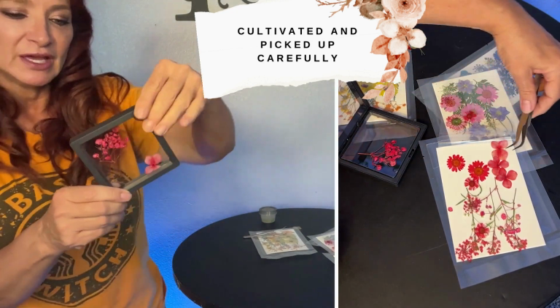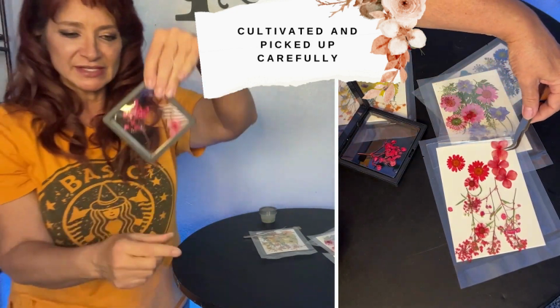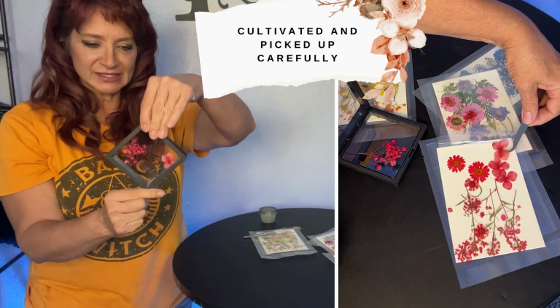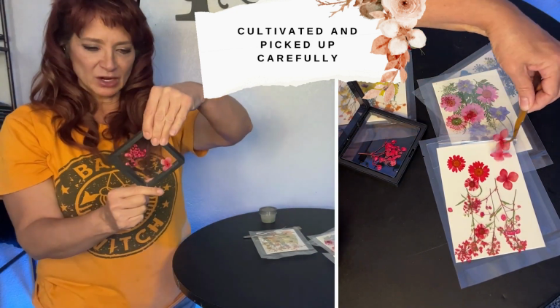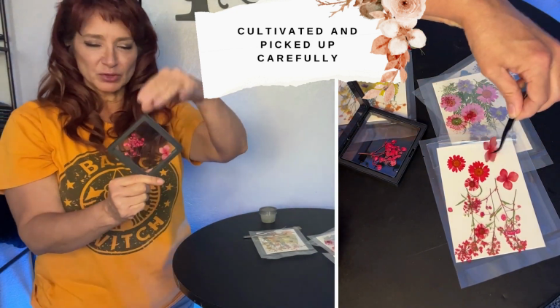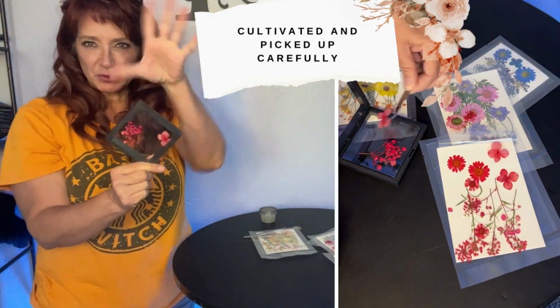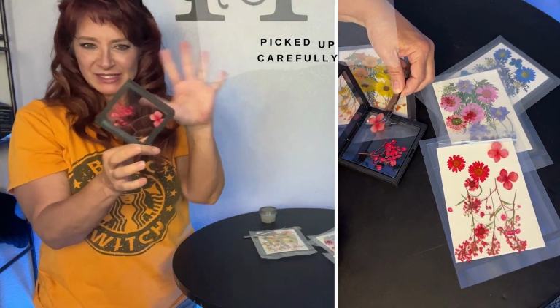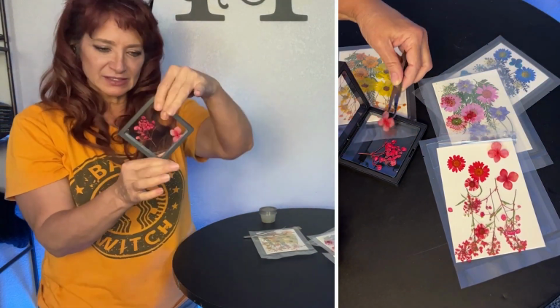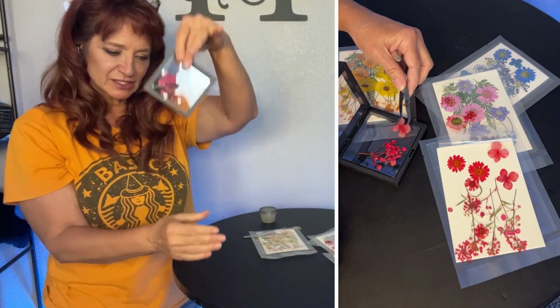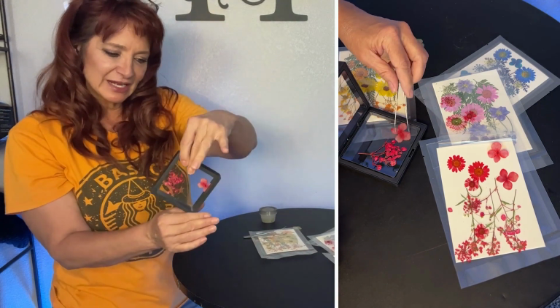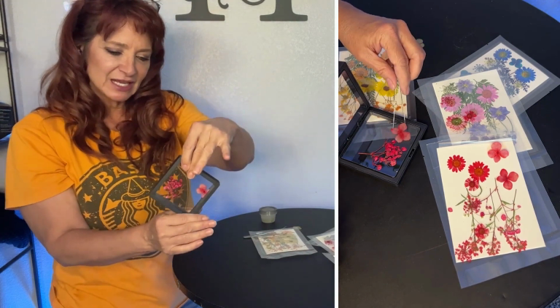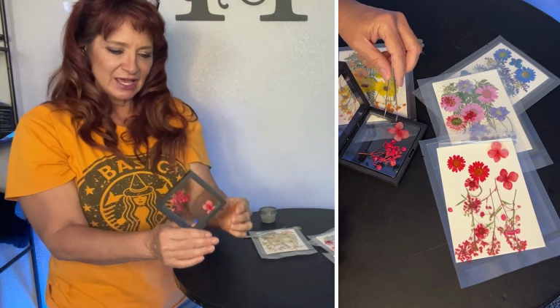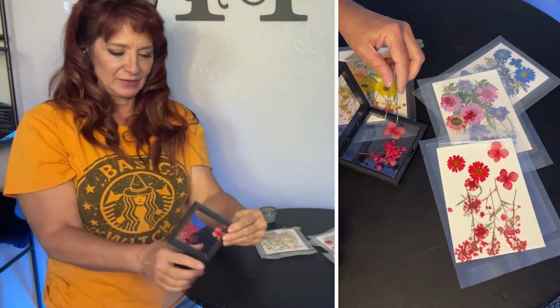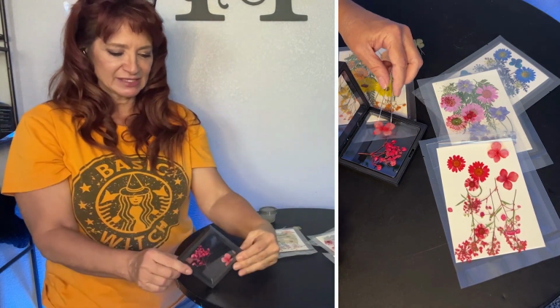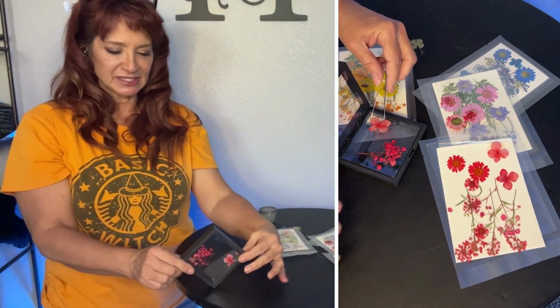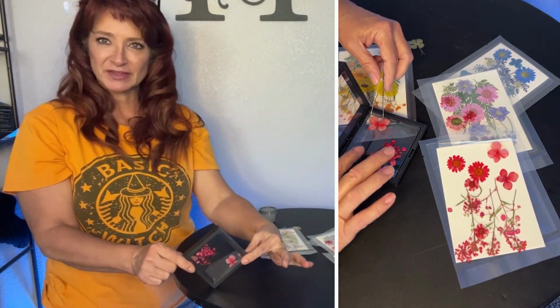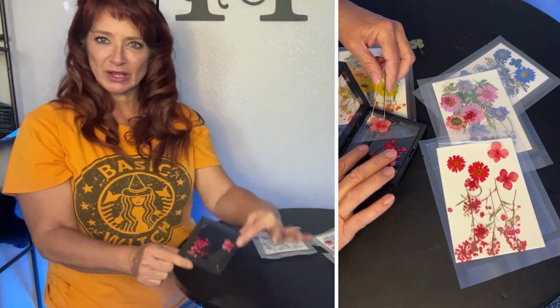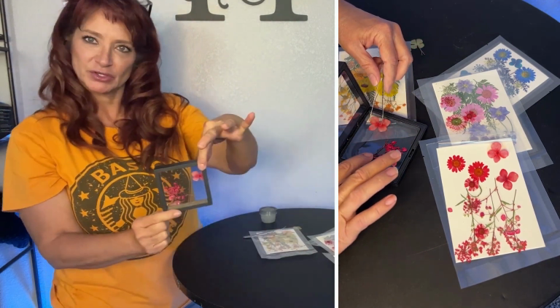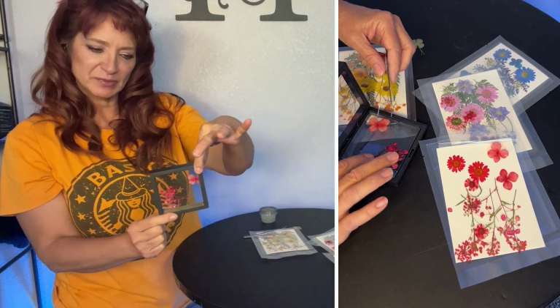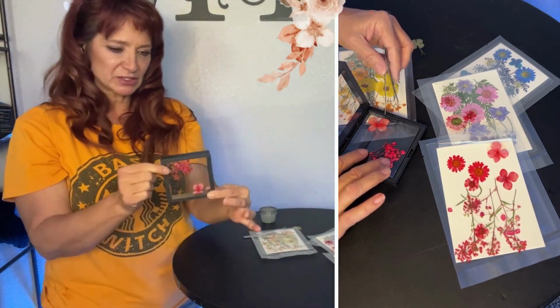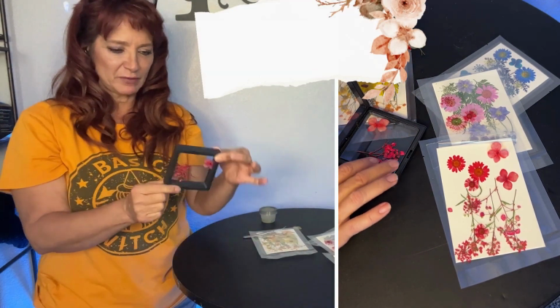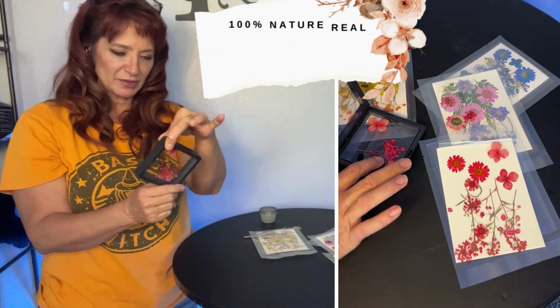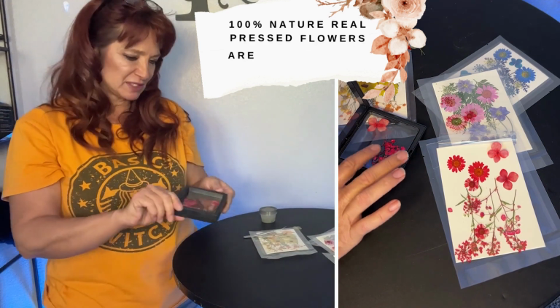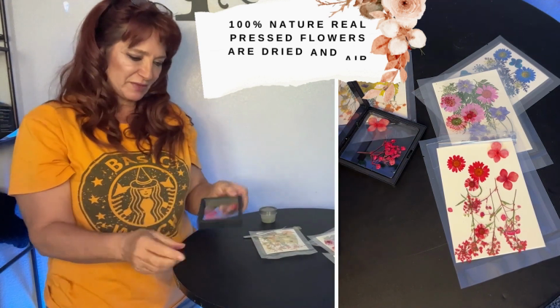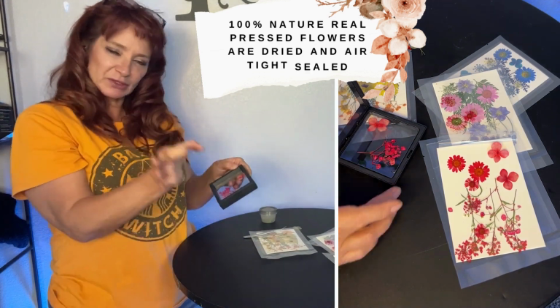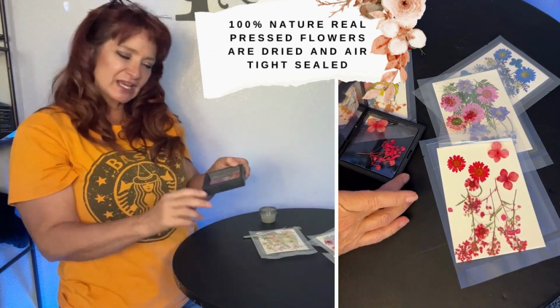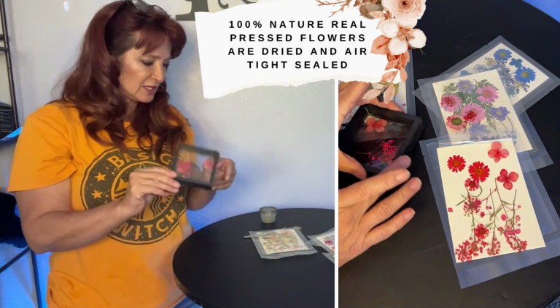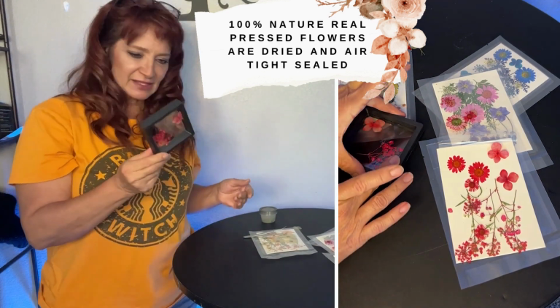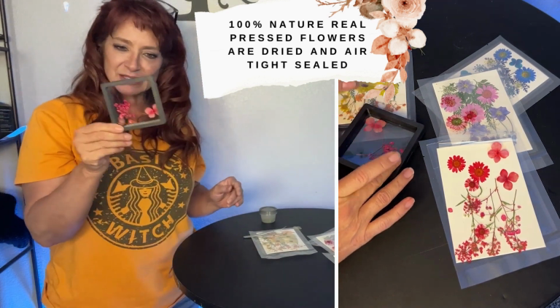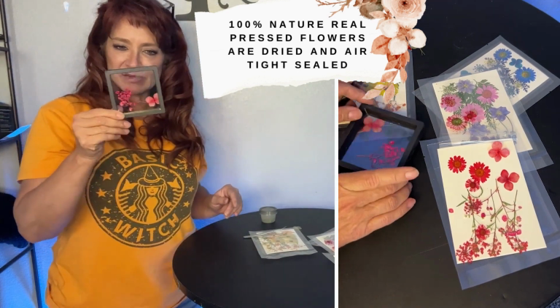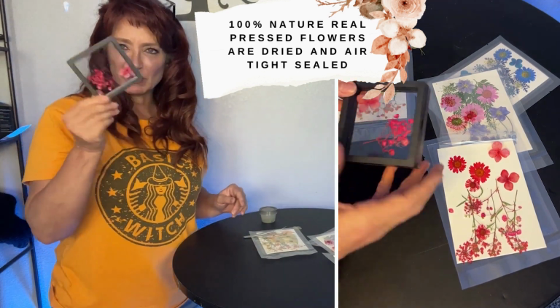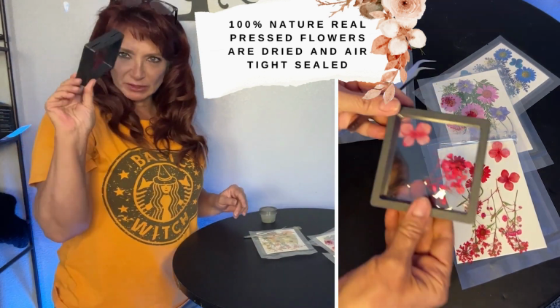These little plastic display pieces are really cool. You can slide them in and they can sit as a display one way, or you can turn them the other way — however you want to display them. They come with a little stand that sits in them, which would be really cool.